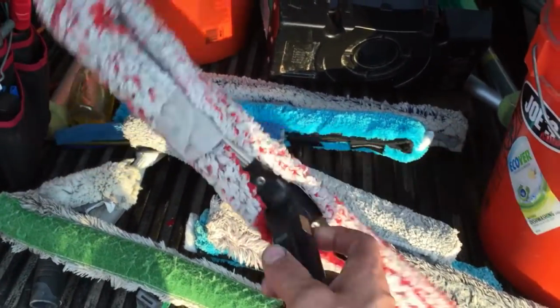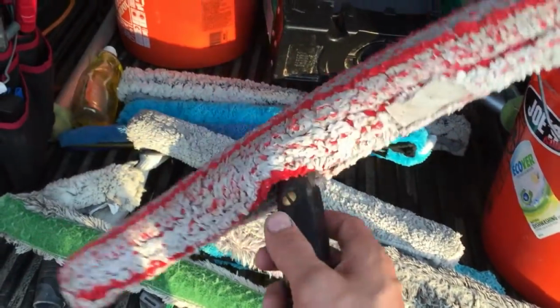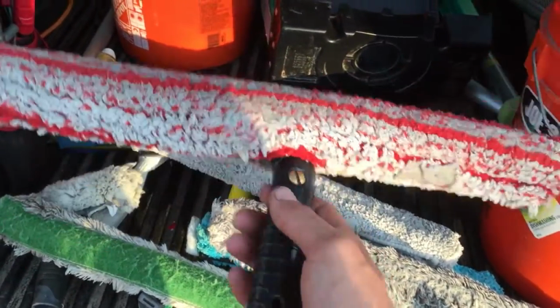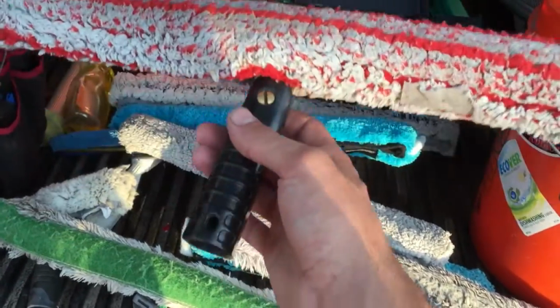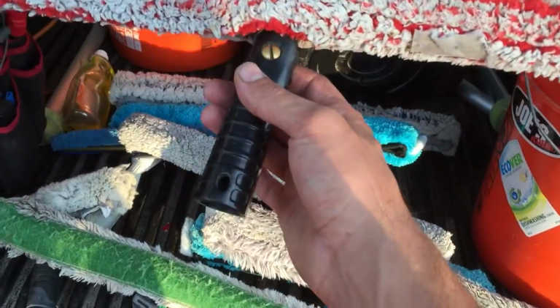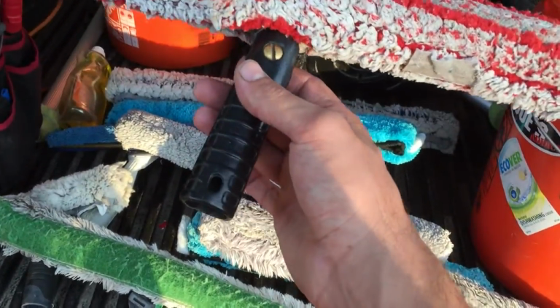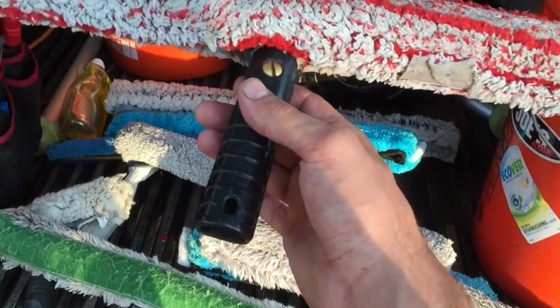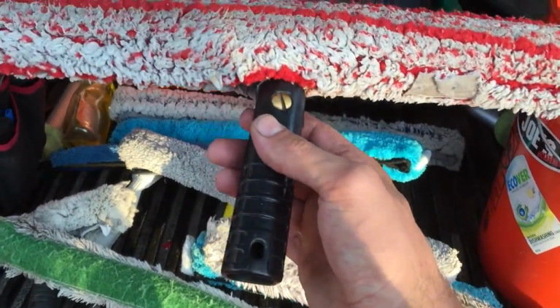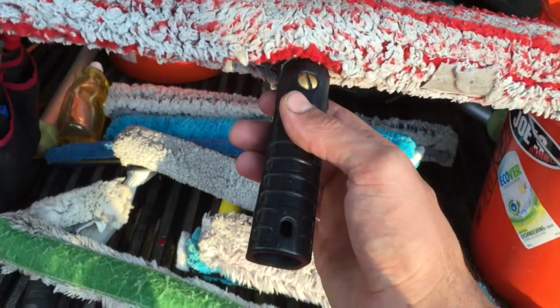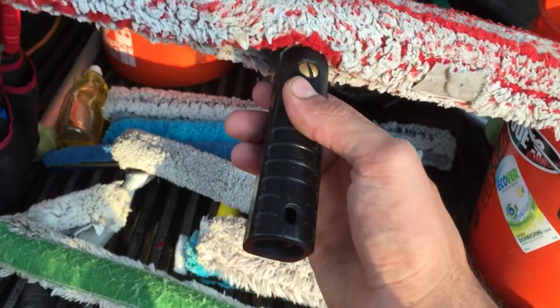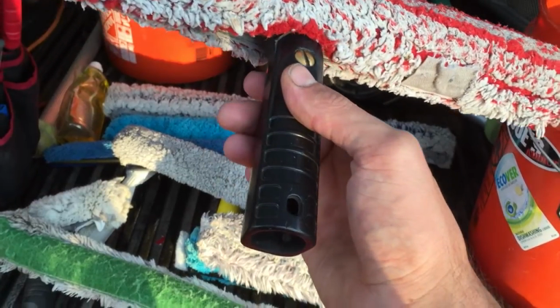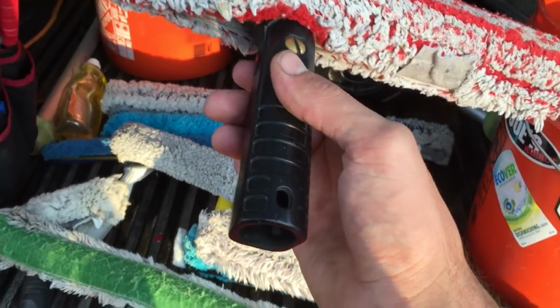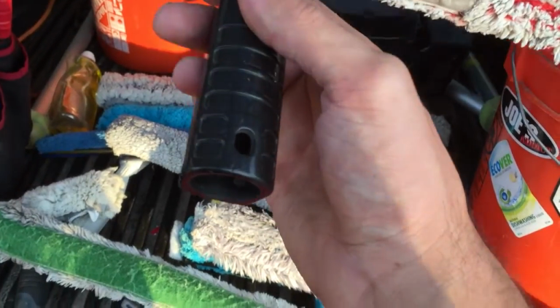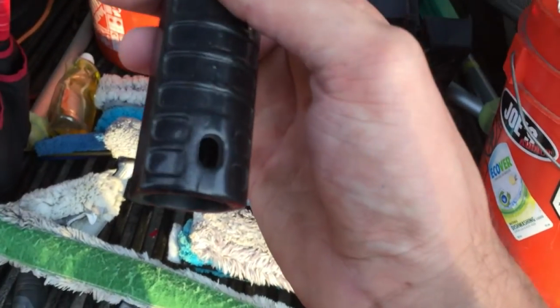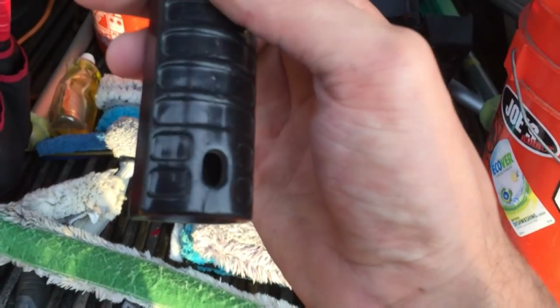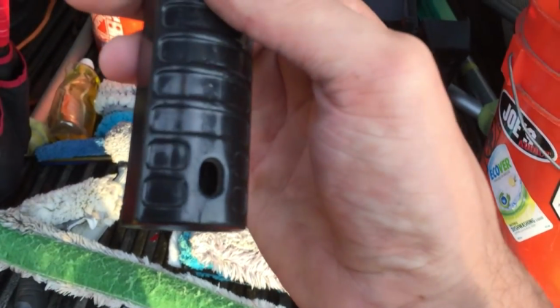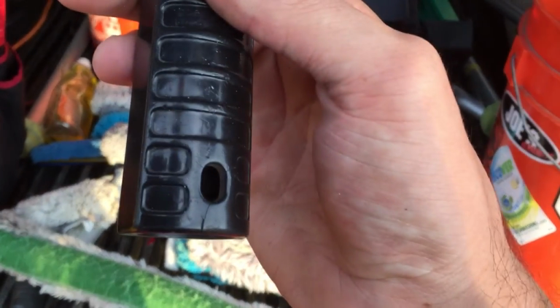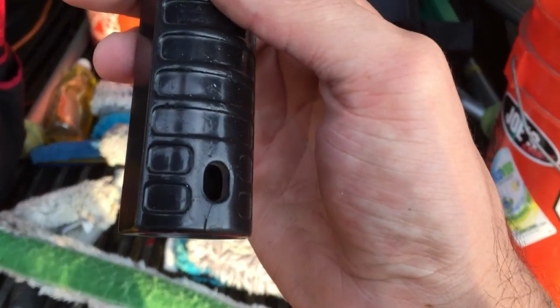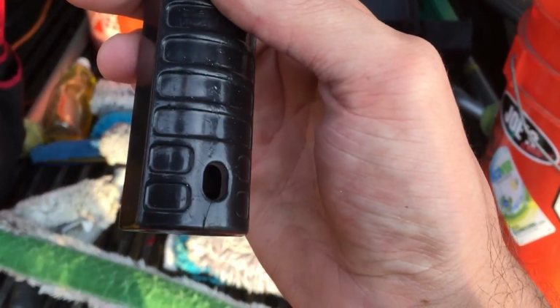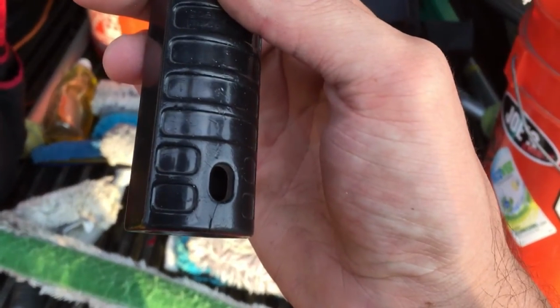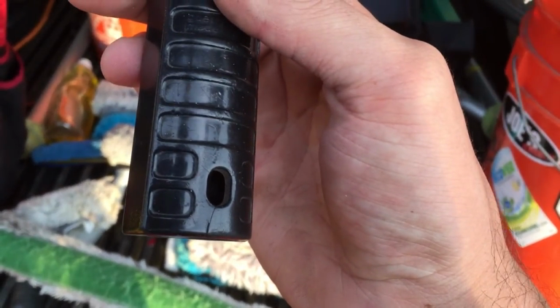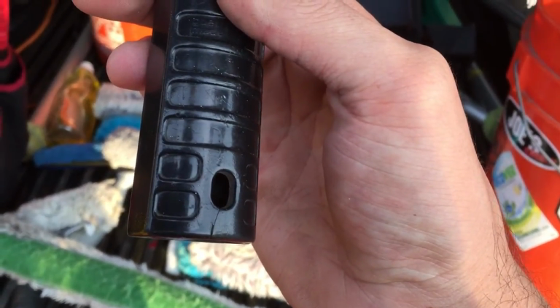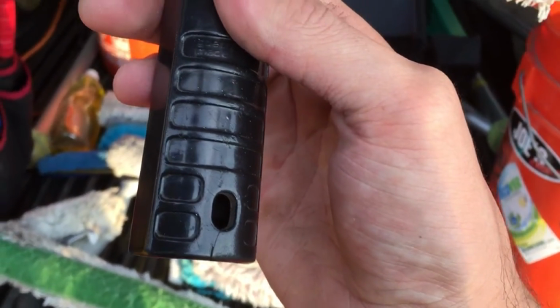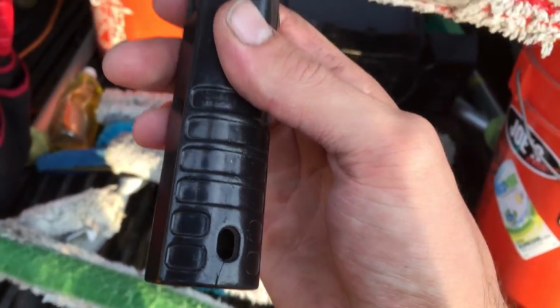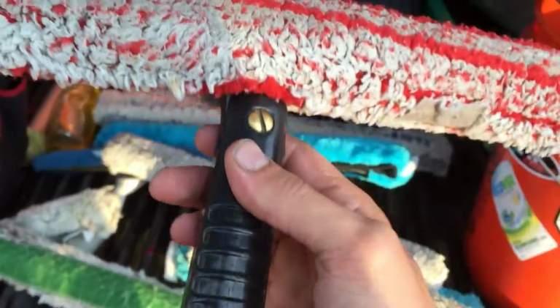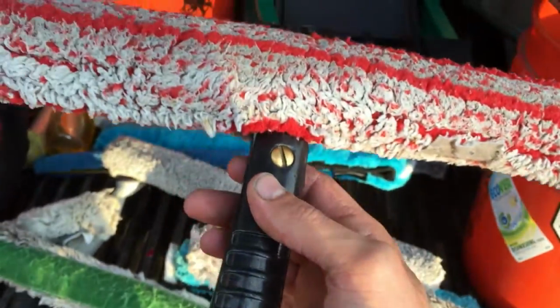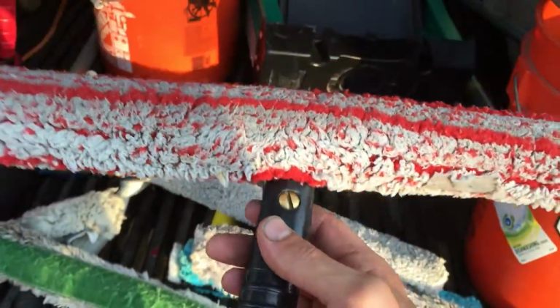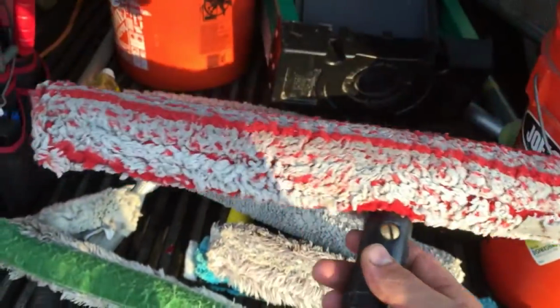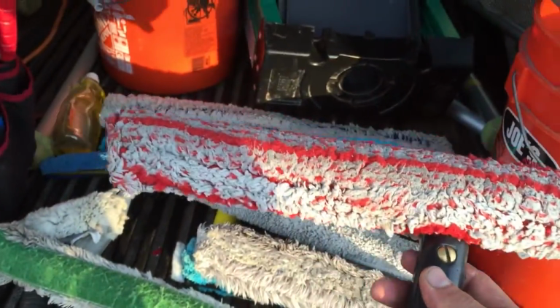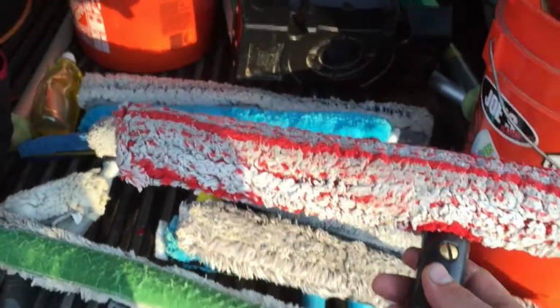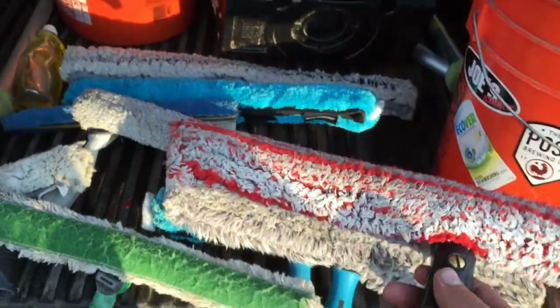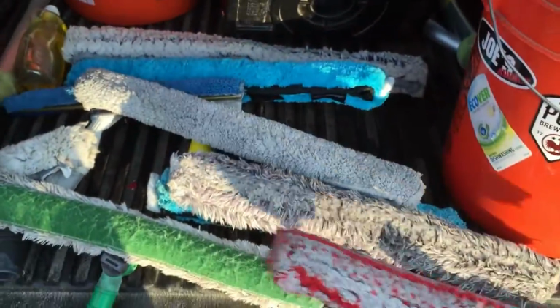I don't use the 18-inch a lot. This handle is a Poolex or IPC handle. It did break on the end and sometimes it's a little hard to get off on some poles.